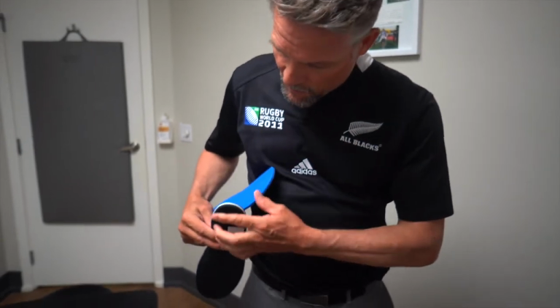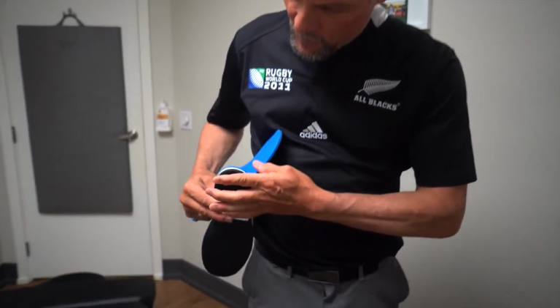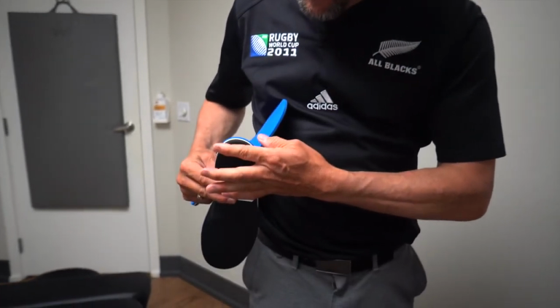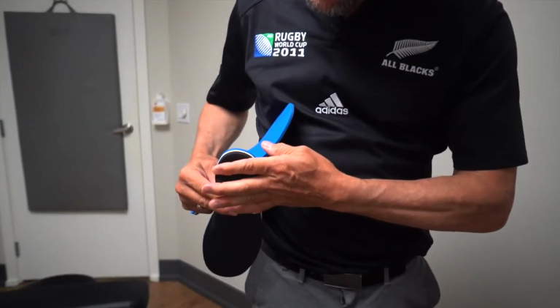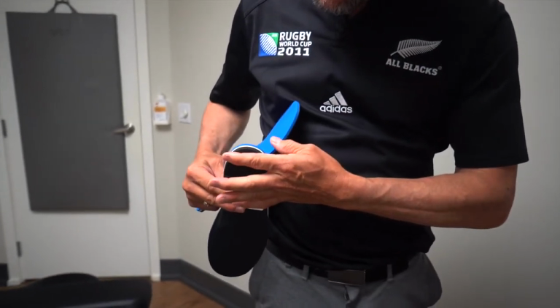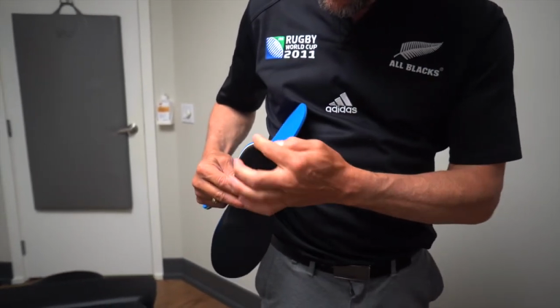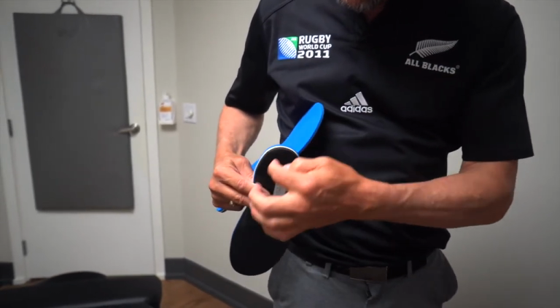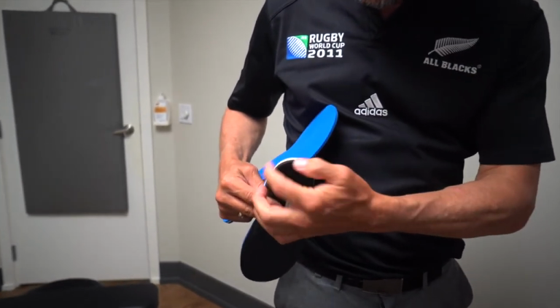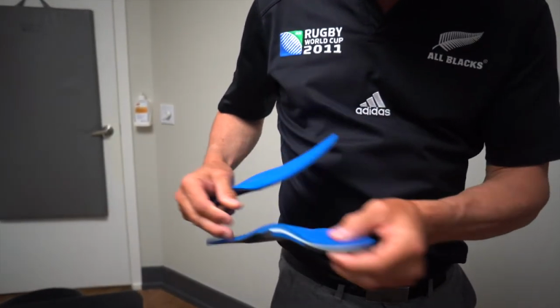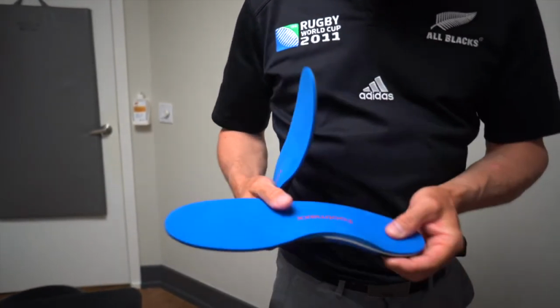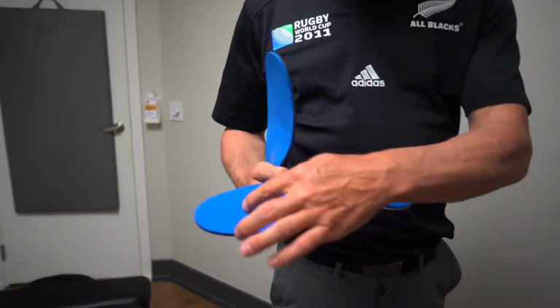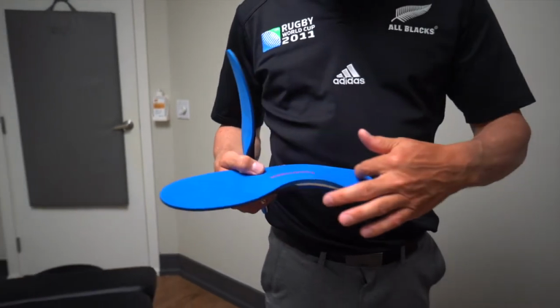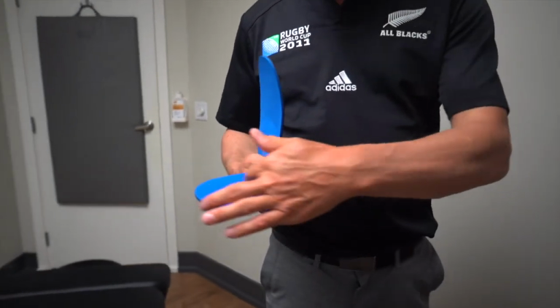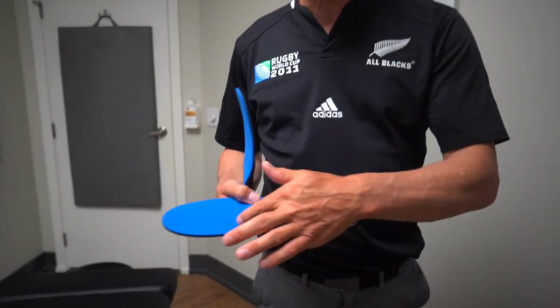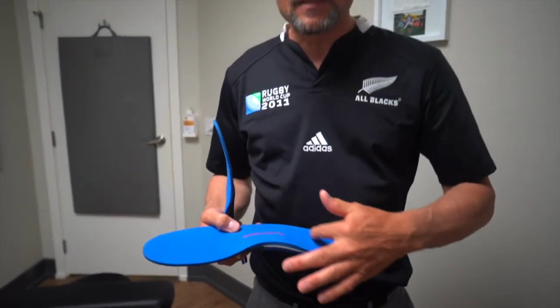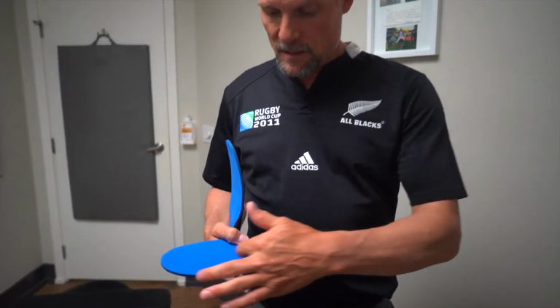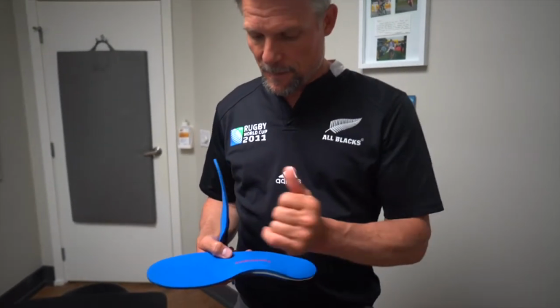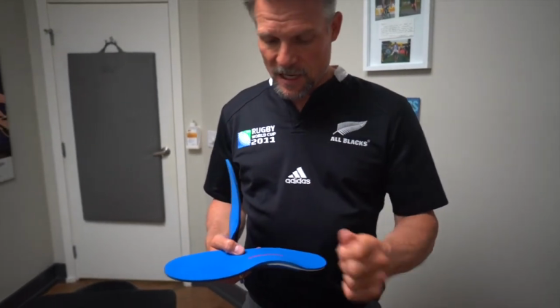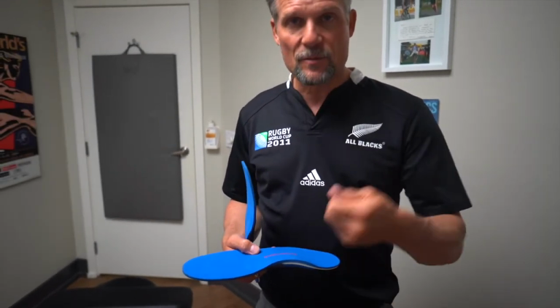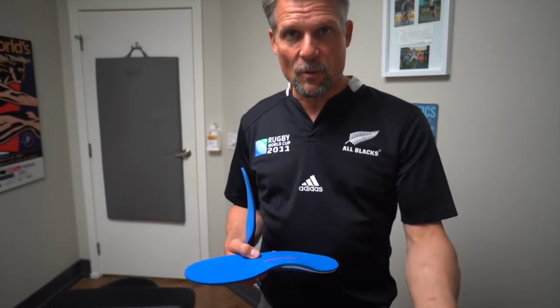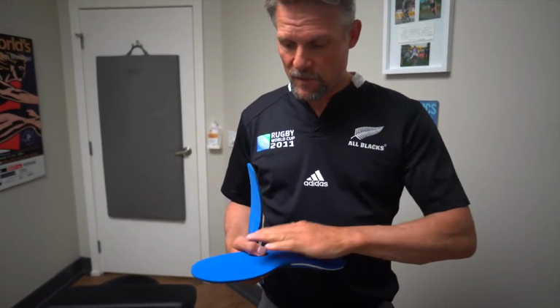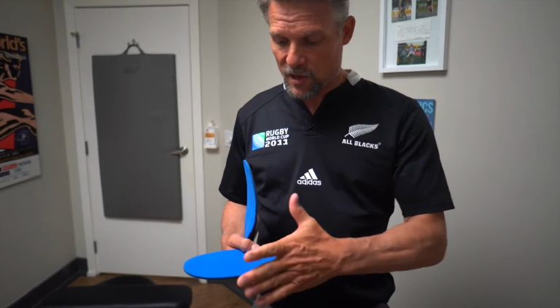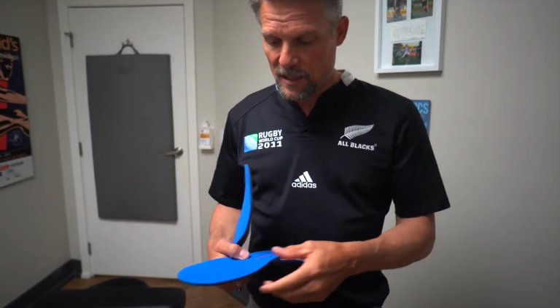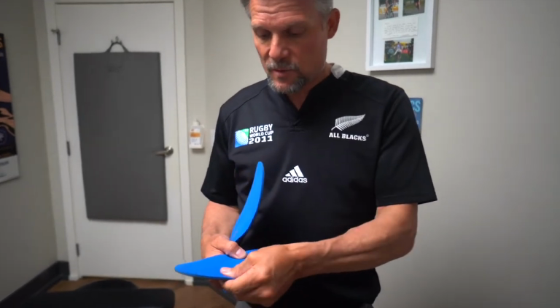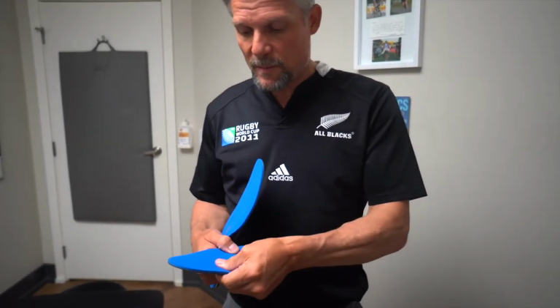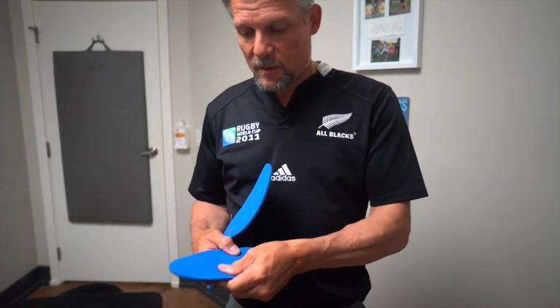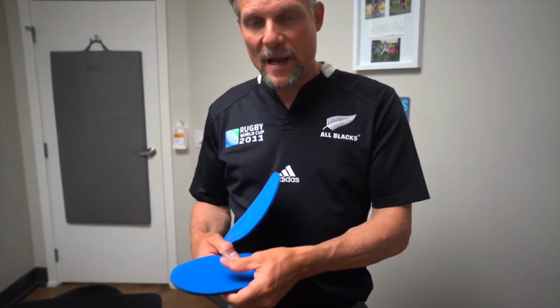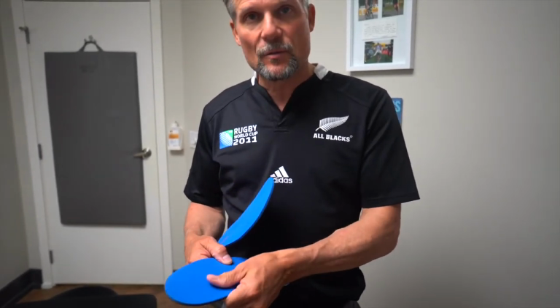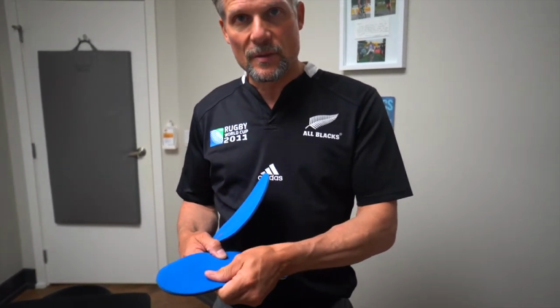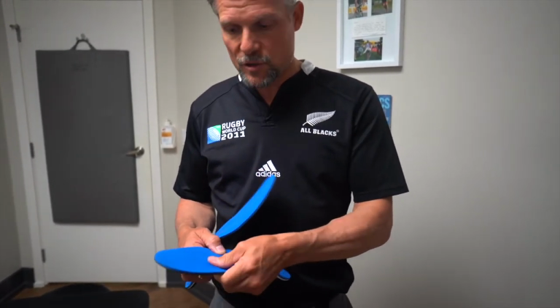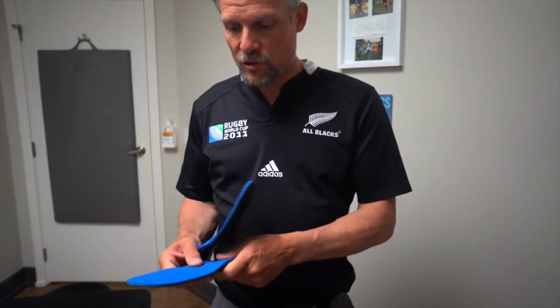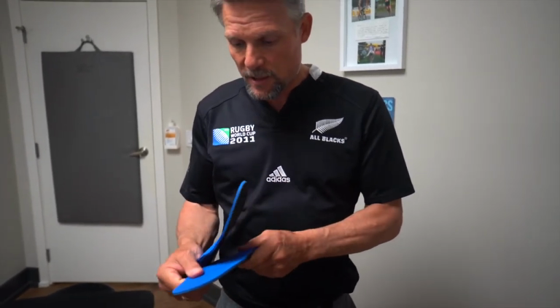We've put a little bit of a wedge underneath yours to lift up the inside of your heel. This is a breathable material so that at night when you're not wearing them they'll dry out, and this will grip when they're wet.